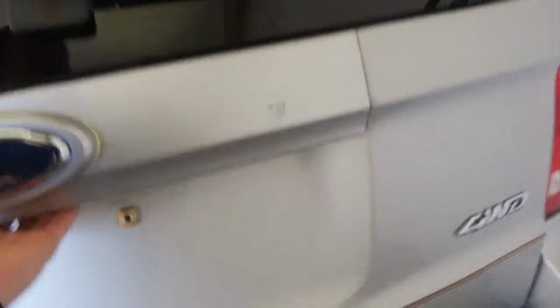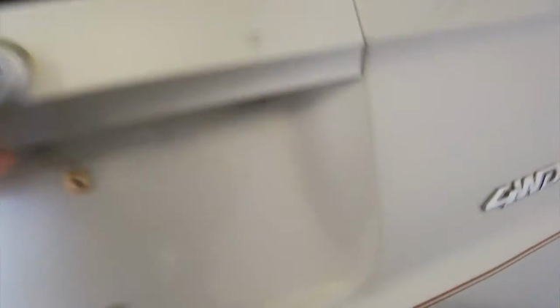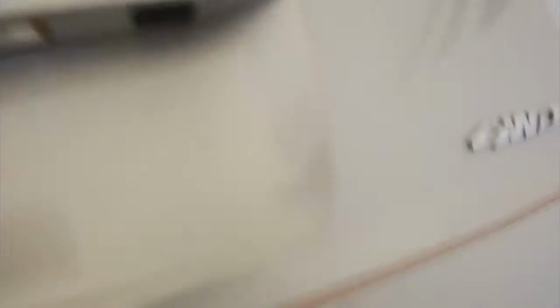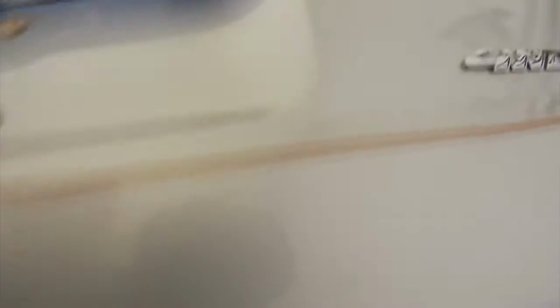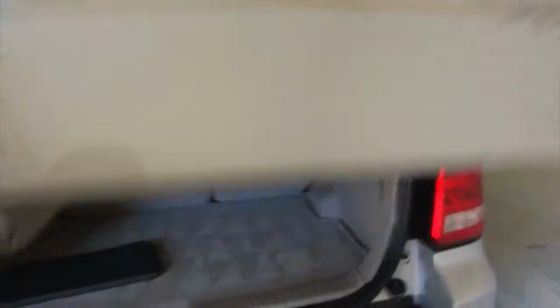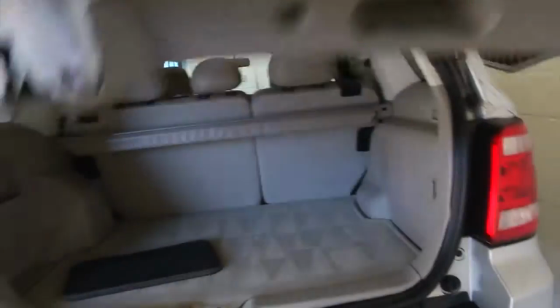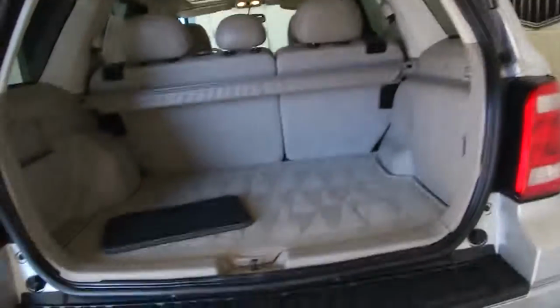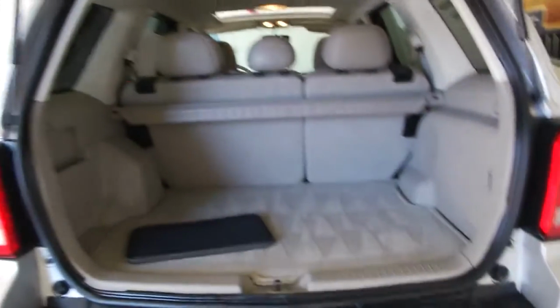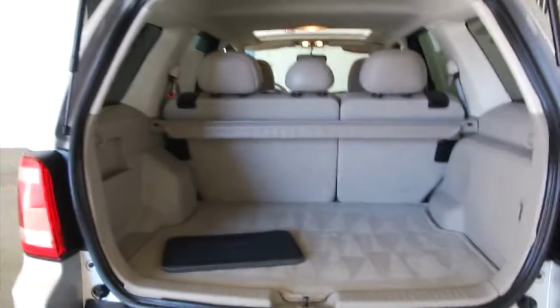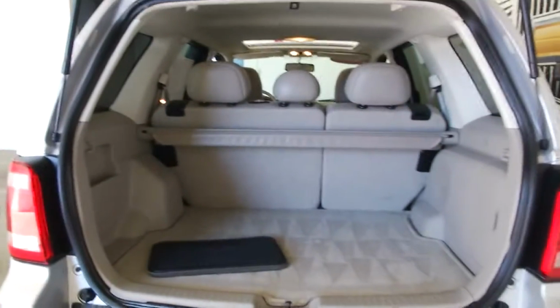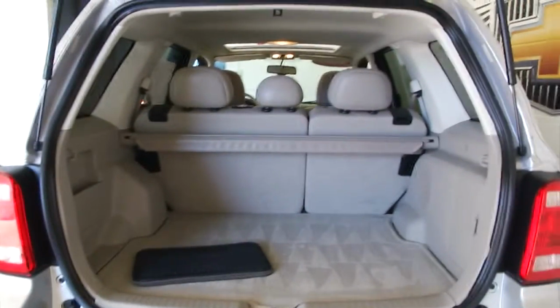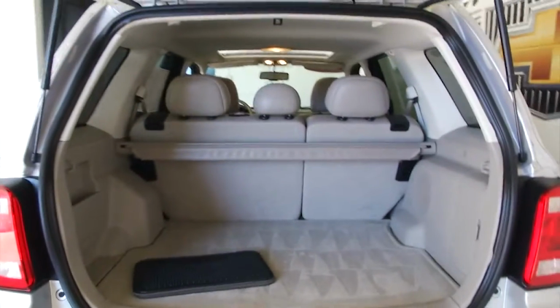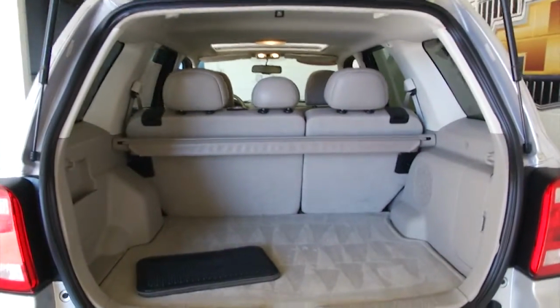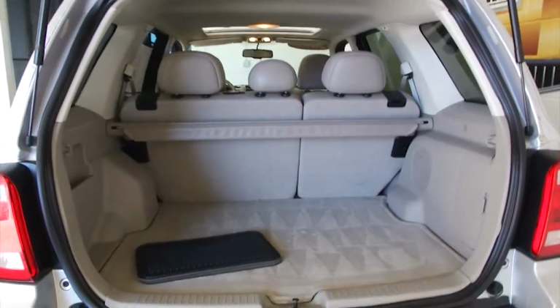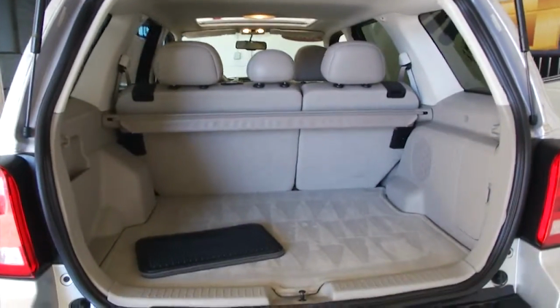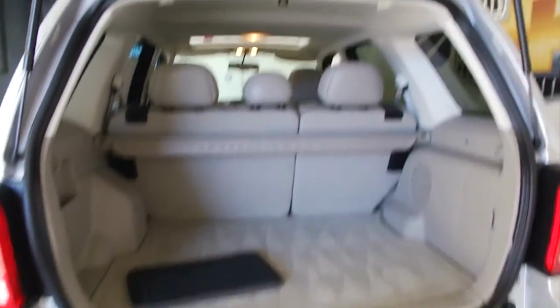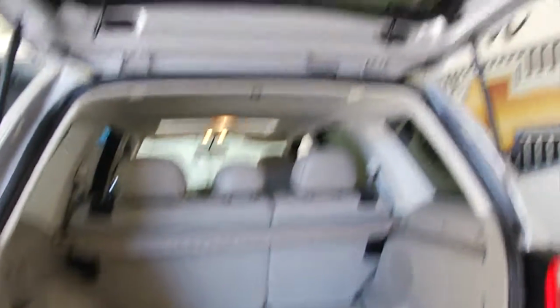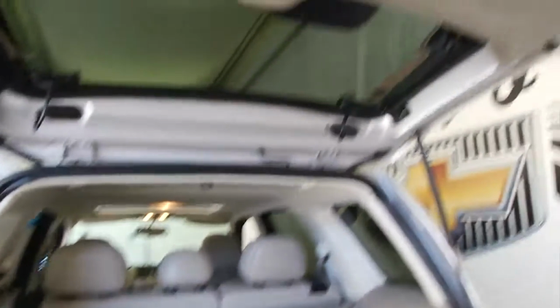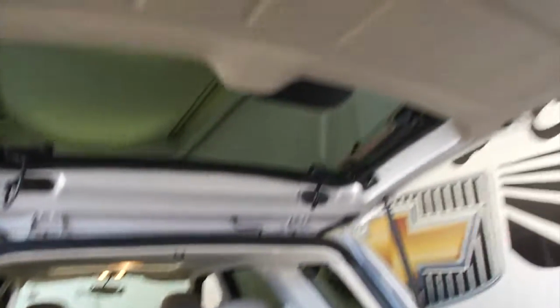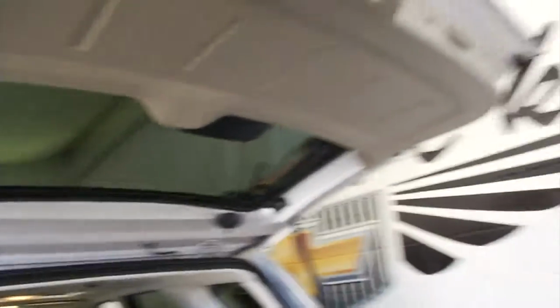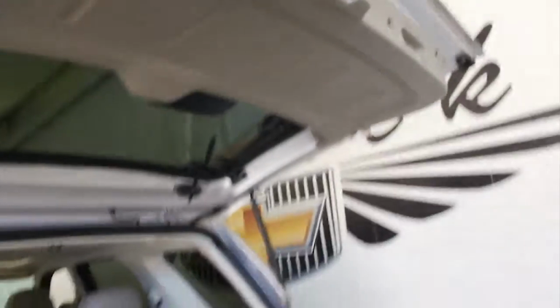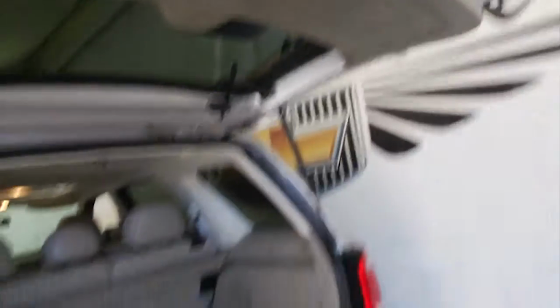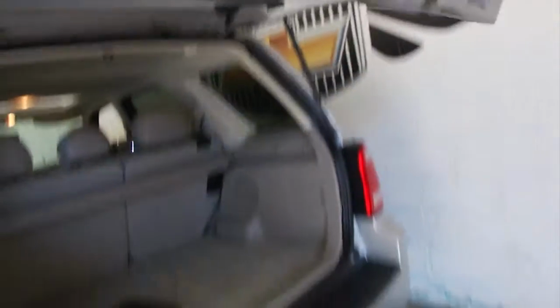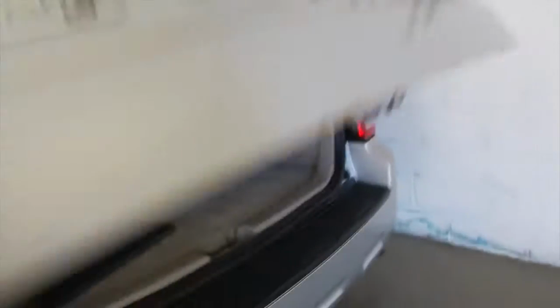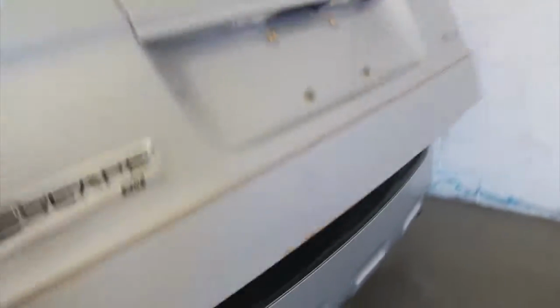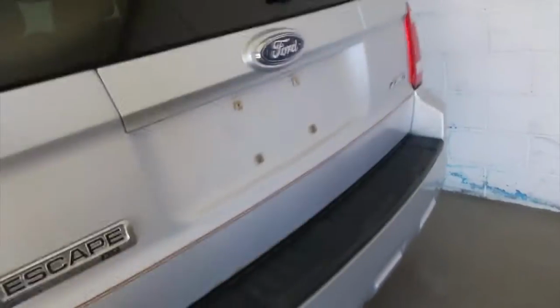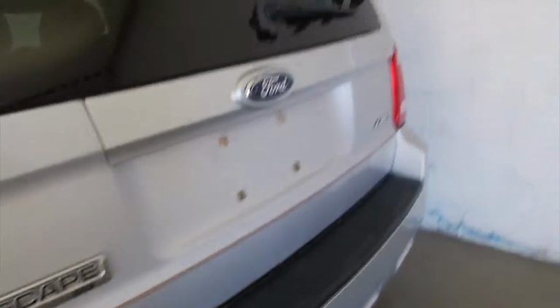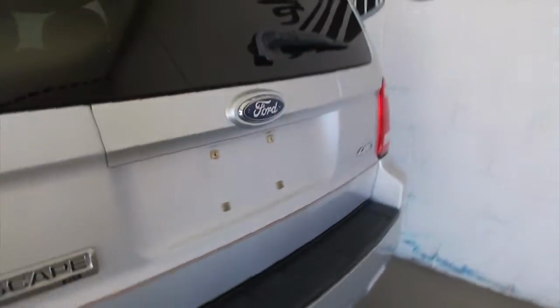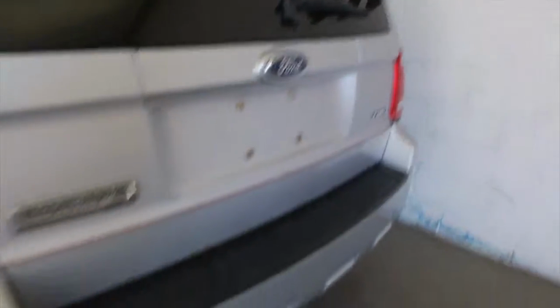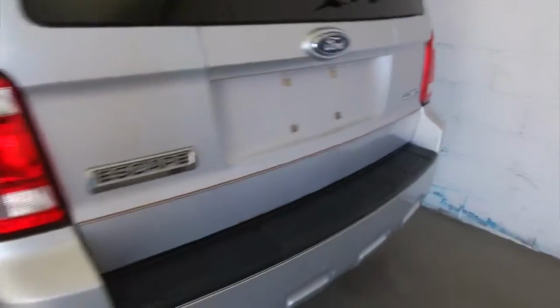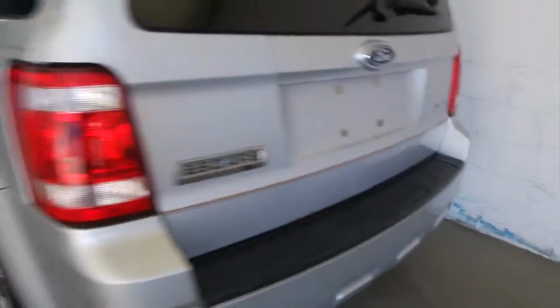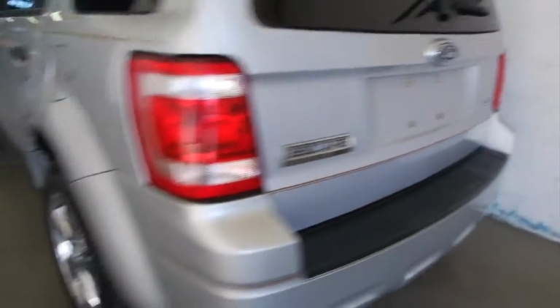In this video walkaround, we're going to start at the back of the vehicle, work our way to the front of the vehicle, and help you see everything this Ford Escape has to offer. It is a four-wheel drive.